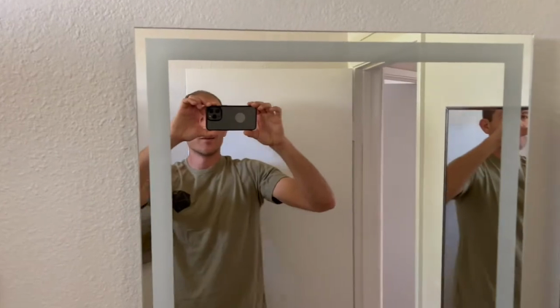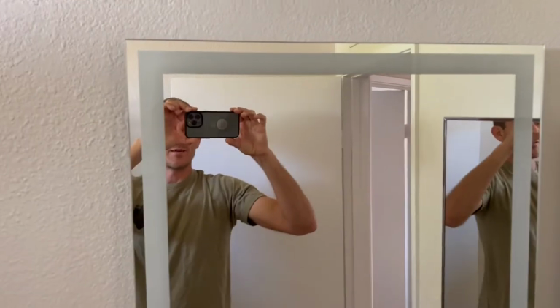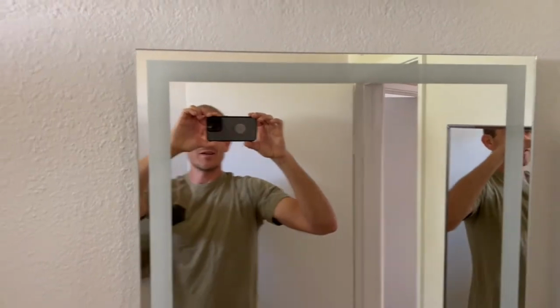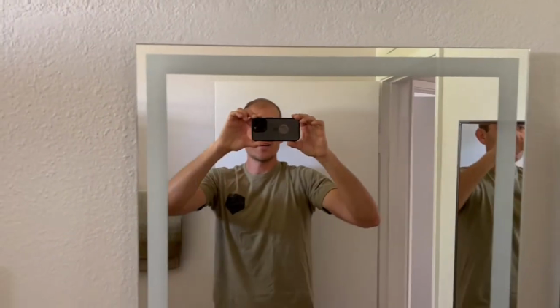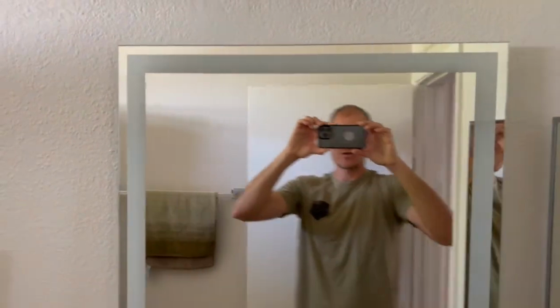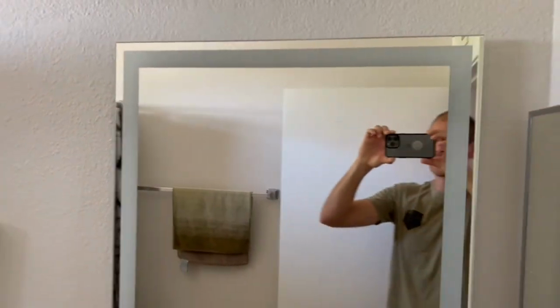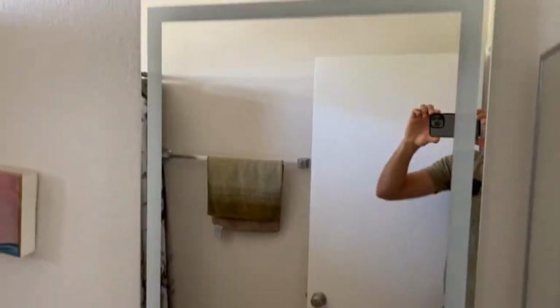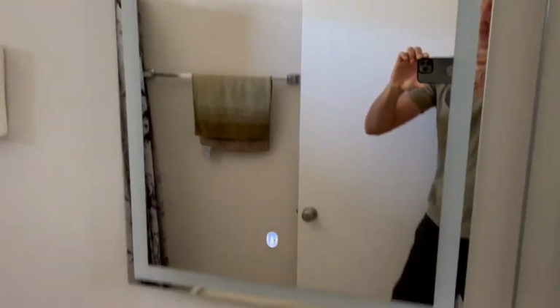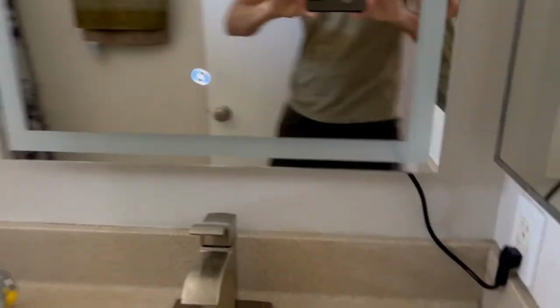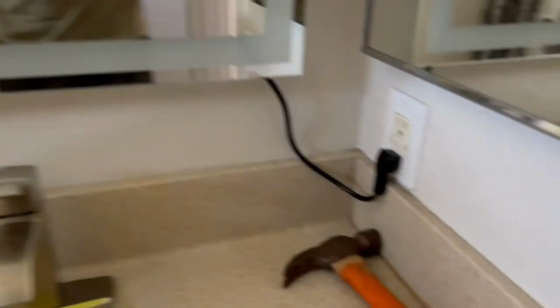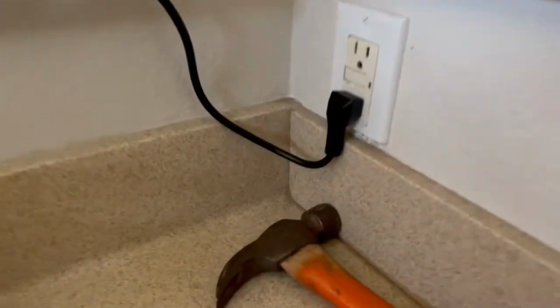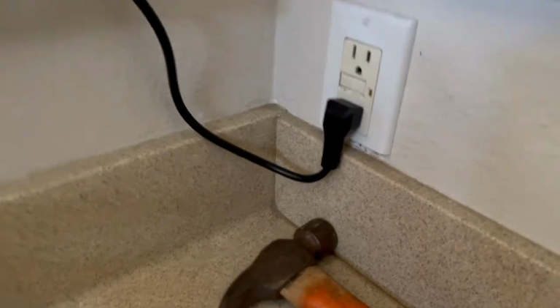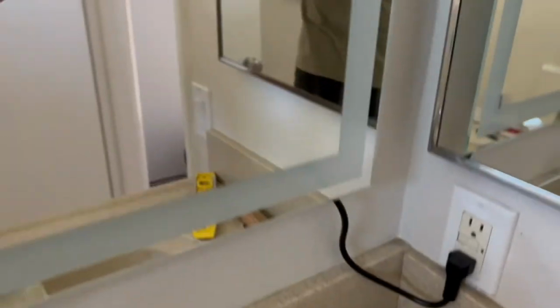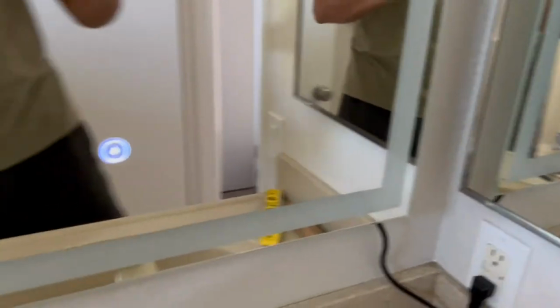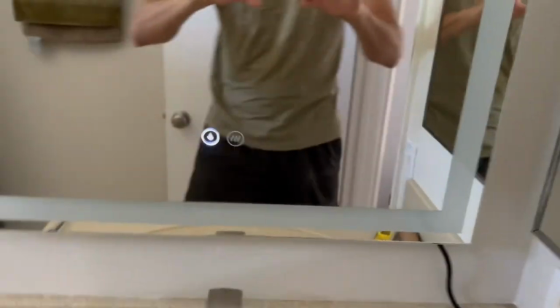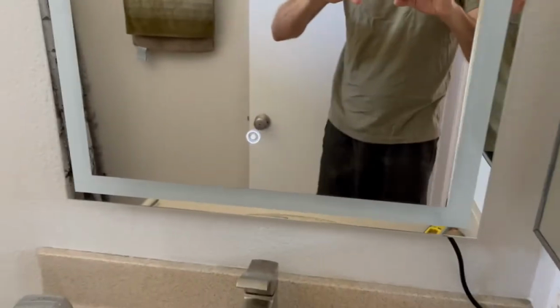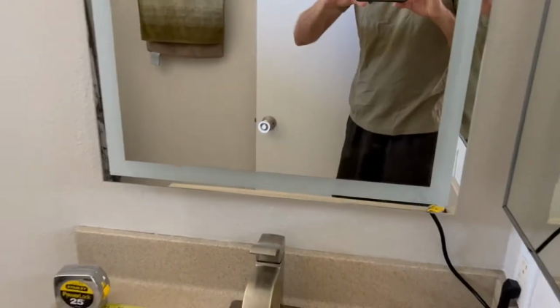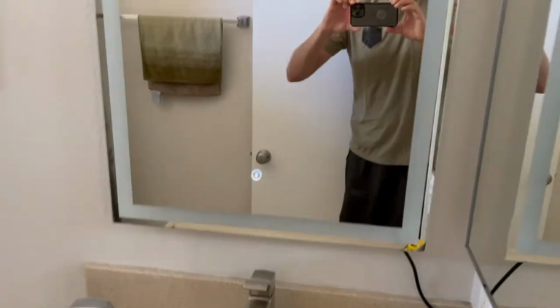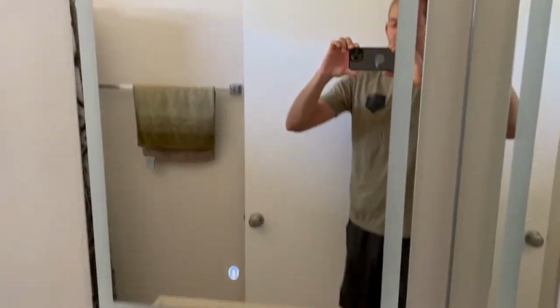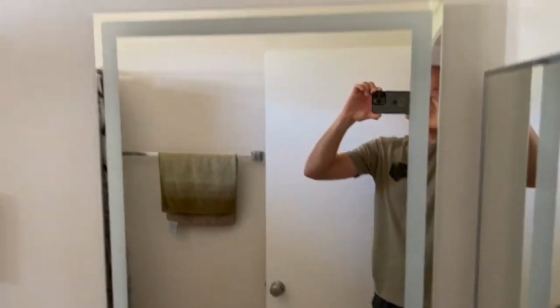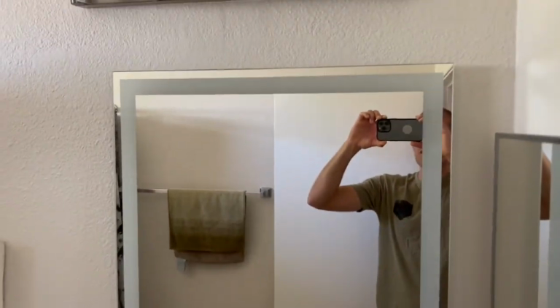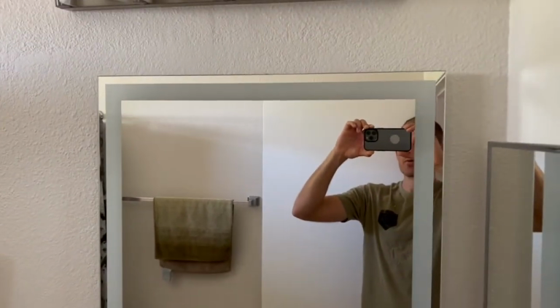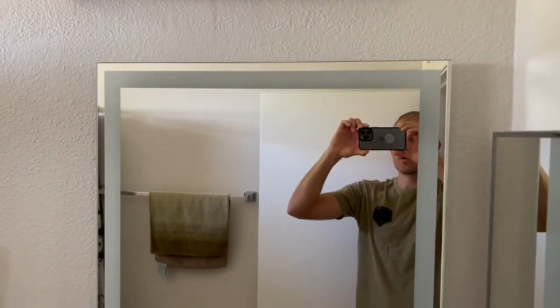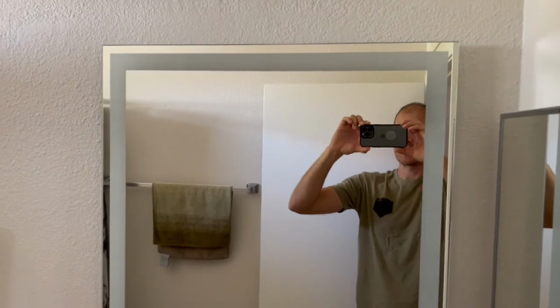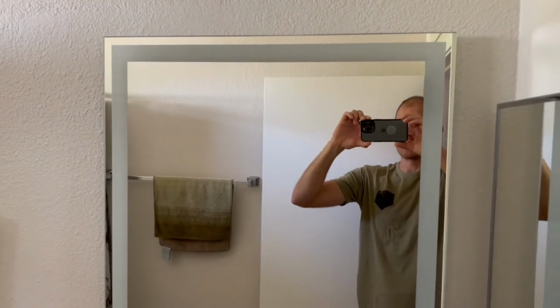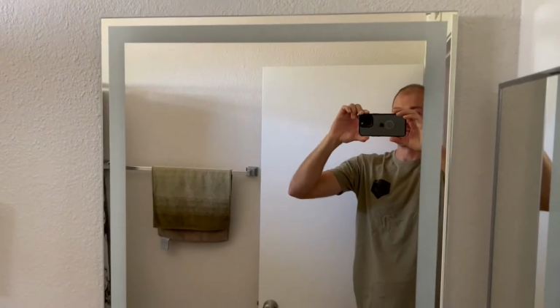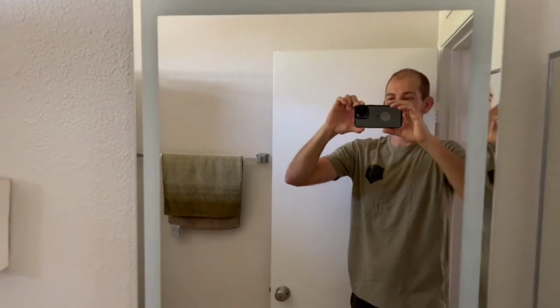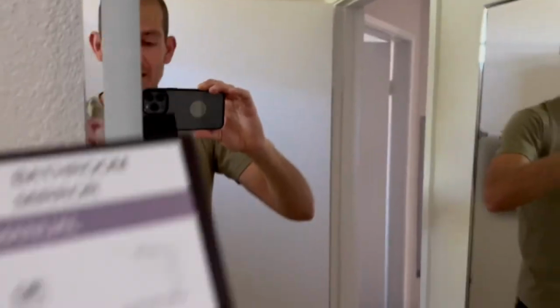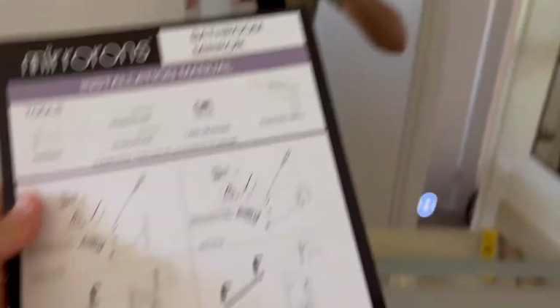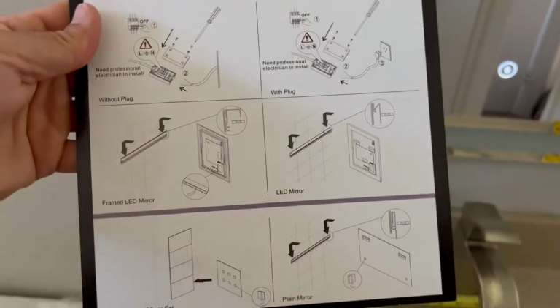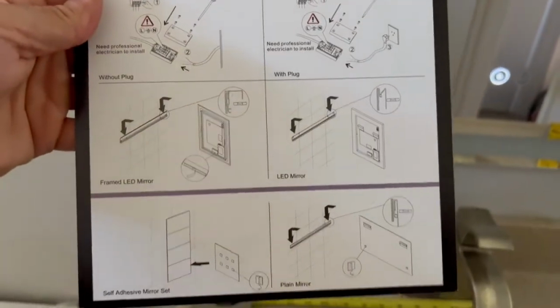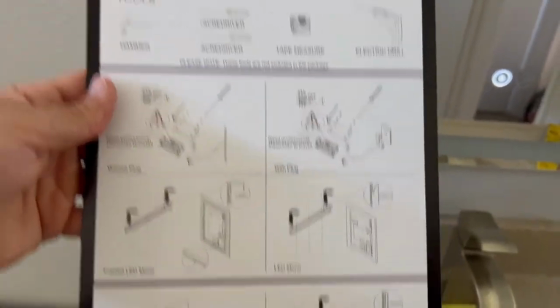We got the mirror in here and it looks great. We only used the wall plug right now — we wanted to put it in here and see if this was the right bathroom we wanted to install it in. It was really nice and easy to install, with really easy instructions to follow.